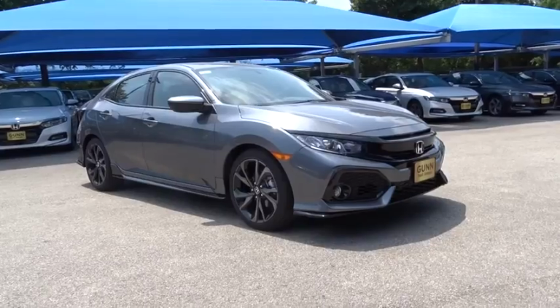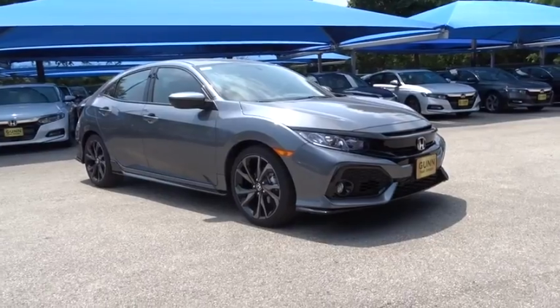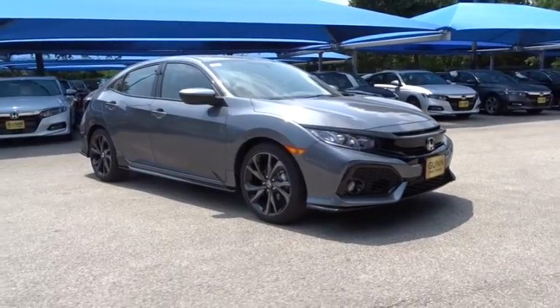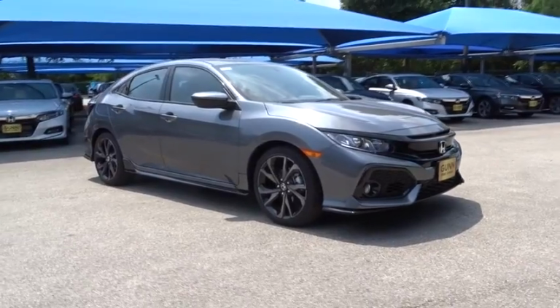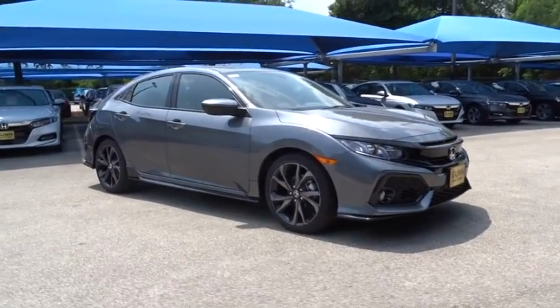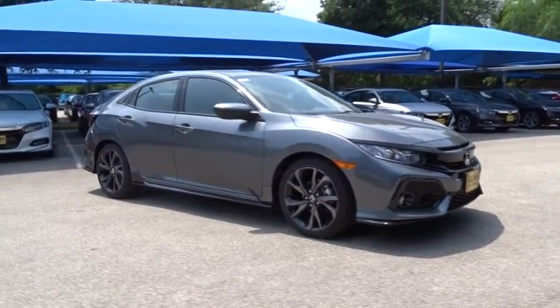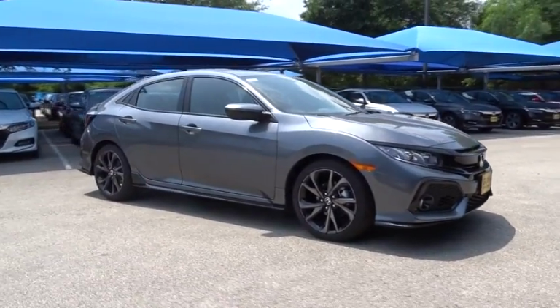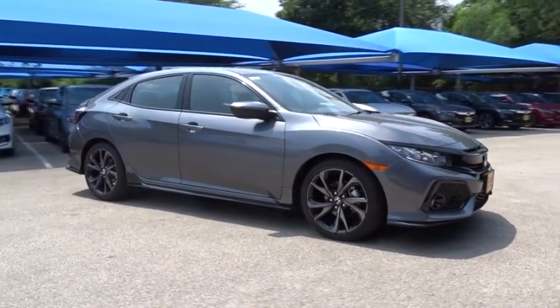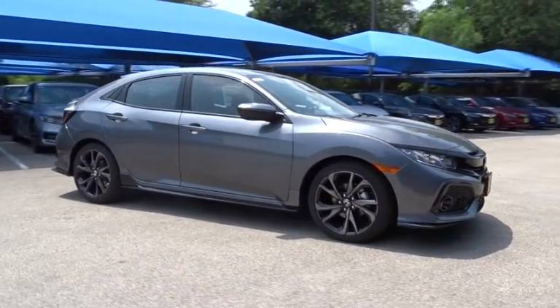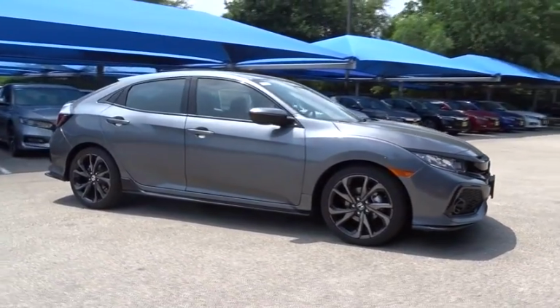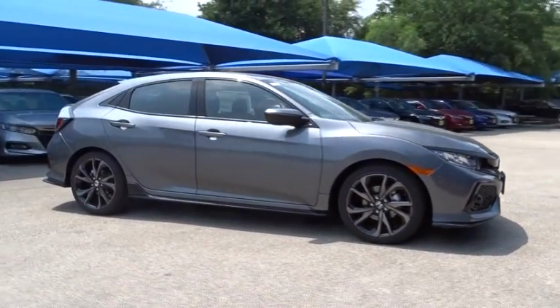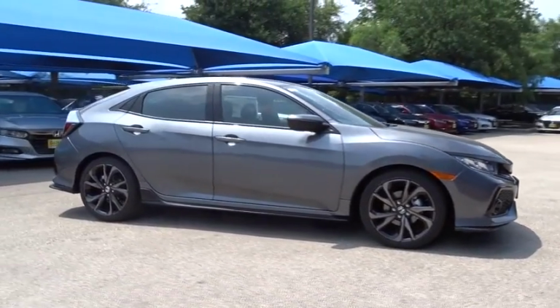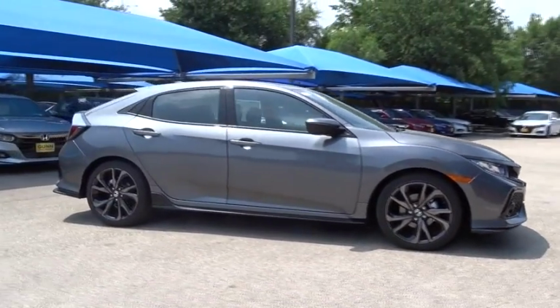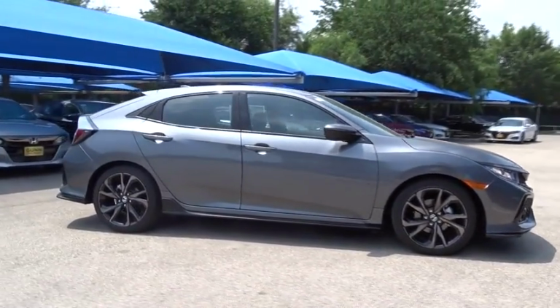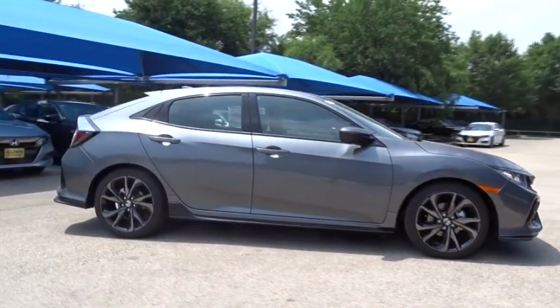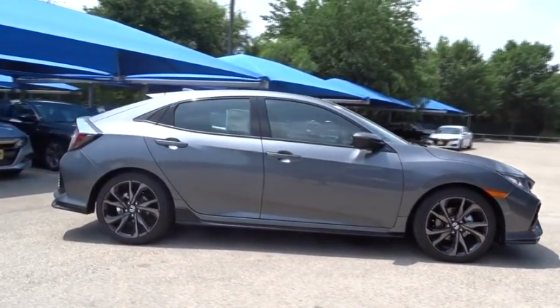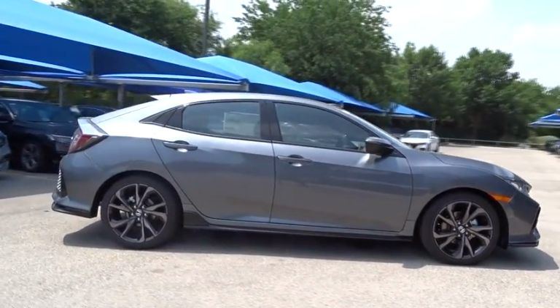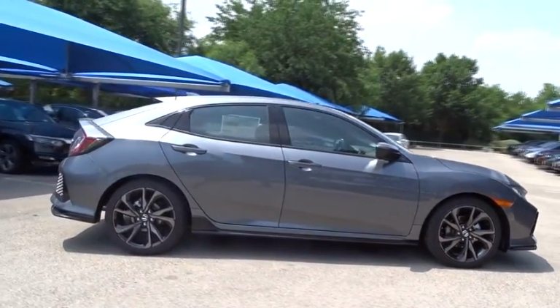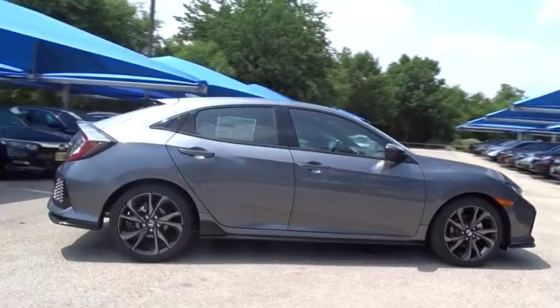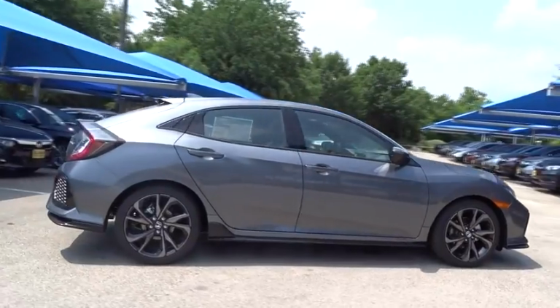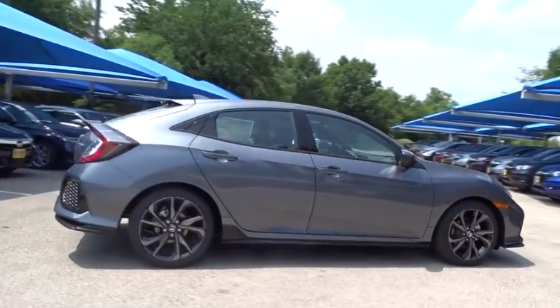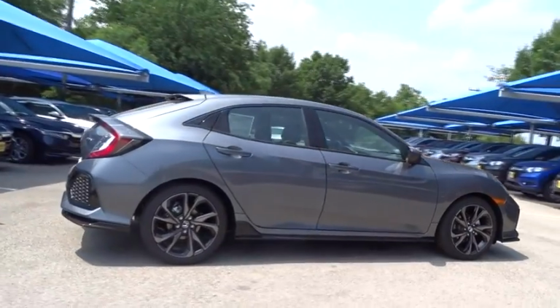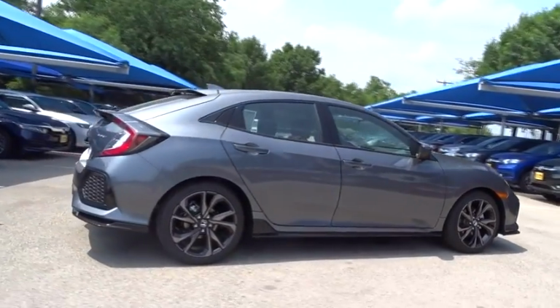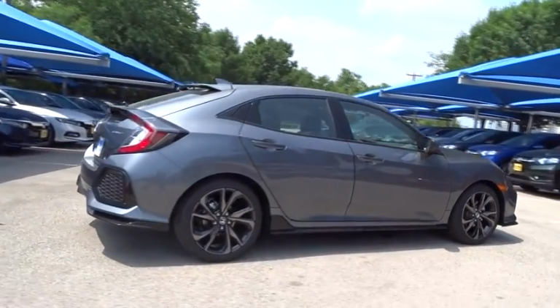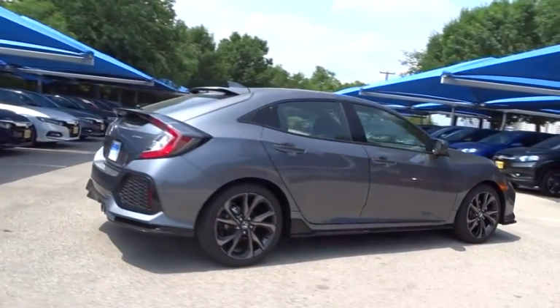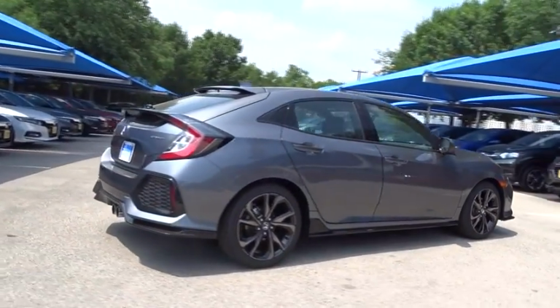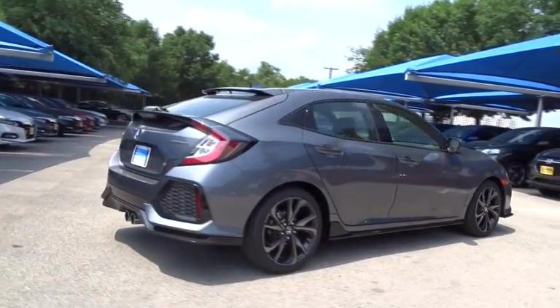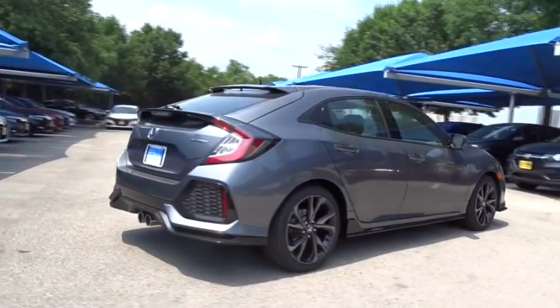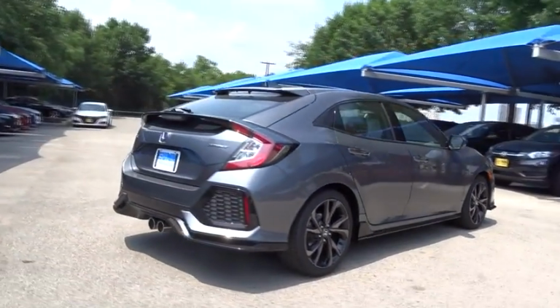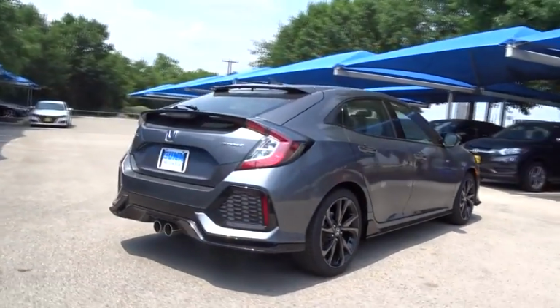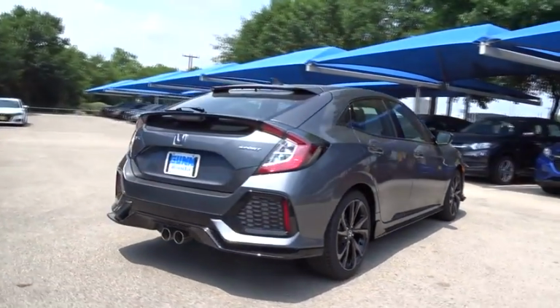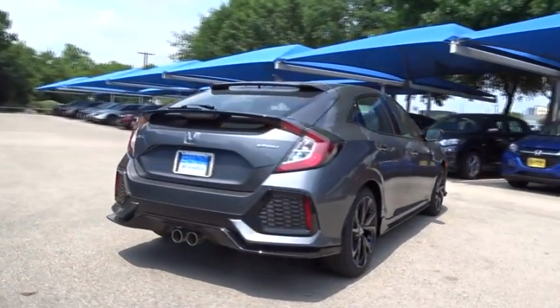2018 Honda Civic. Practical, awesome gas mileage, and incredibly reliable. Here are some of this vehicle's great options.